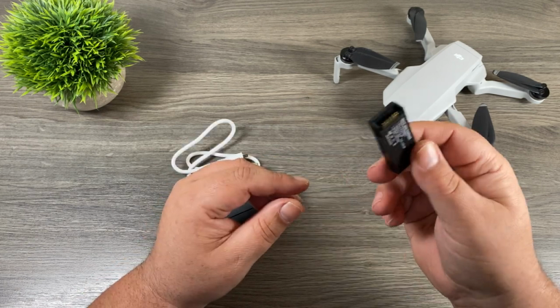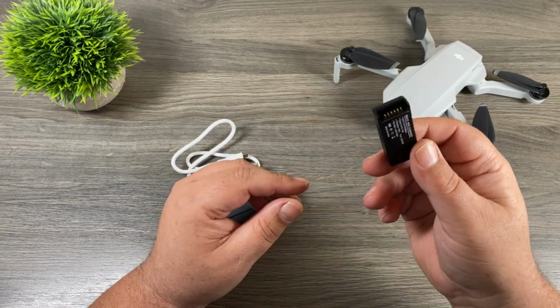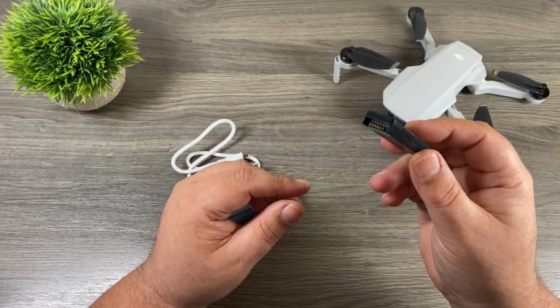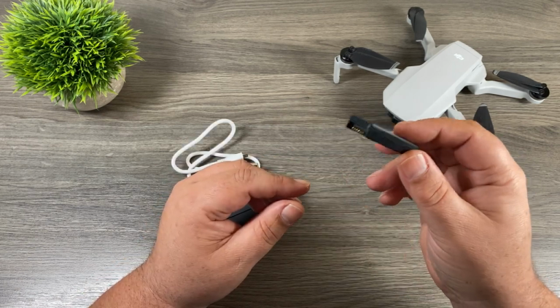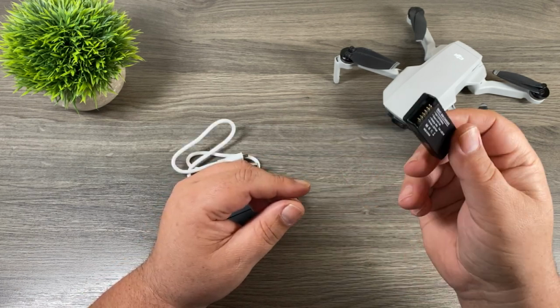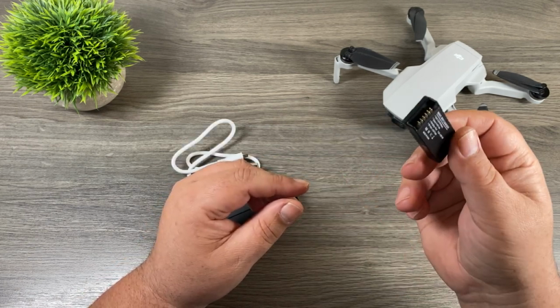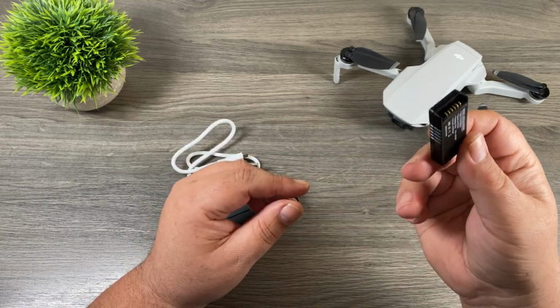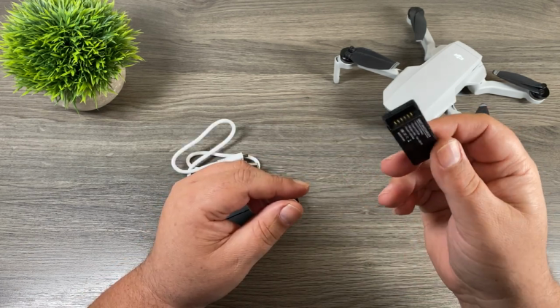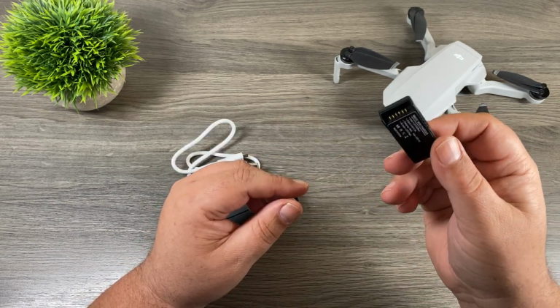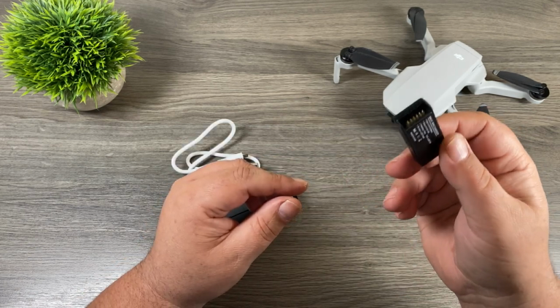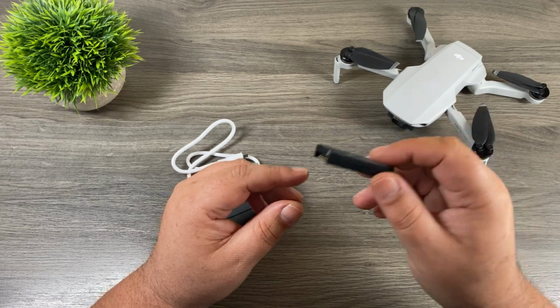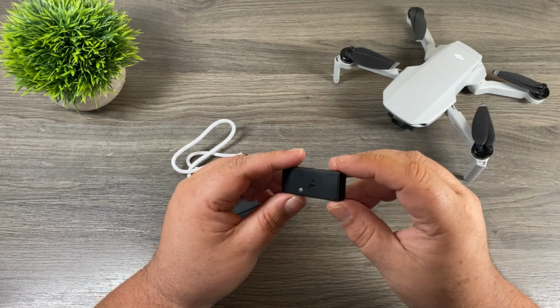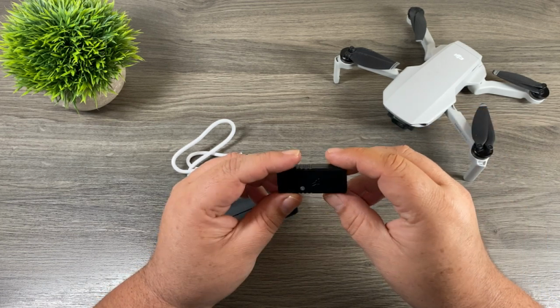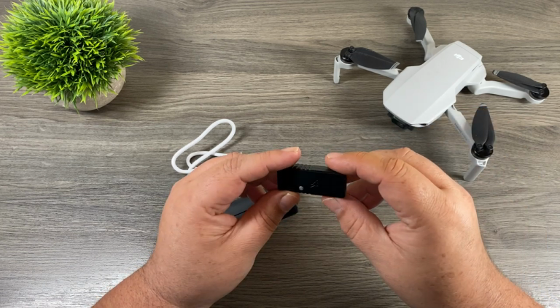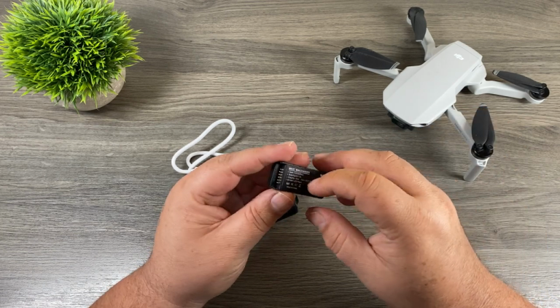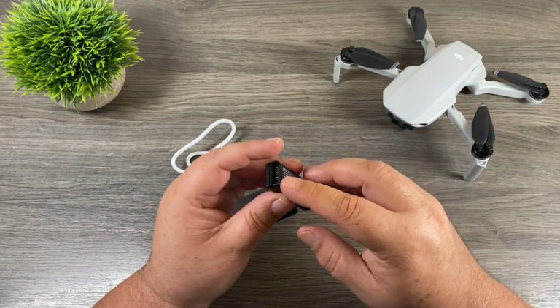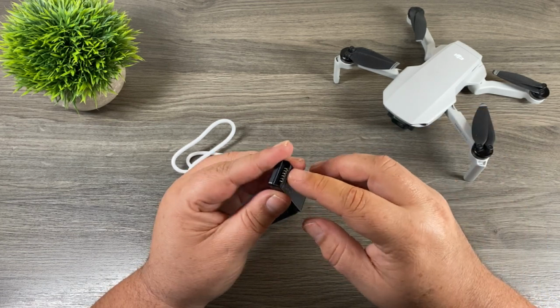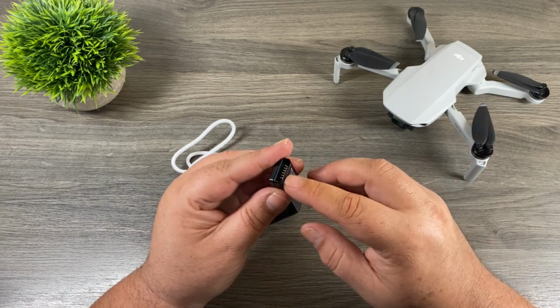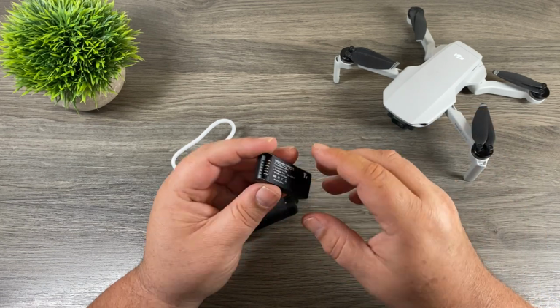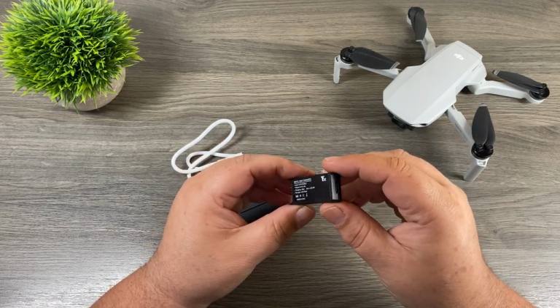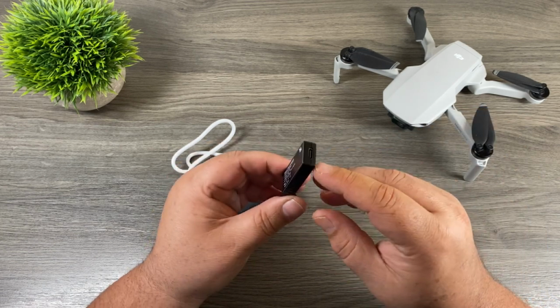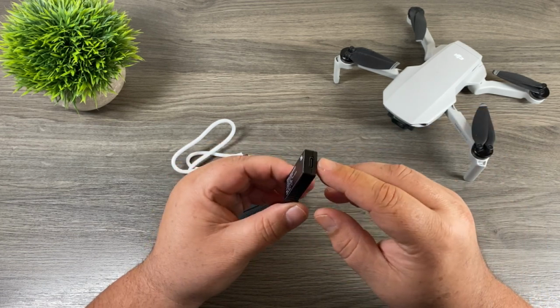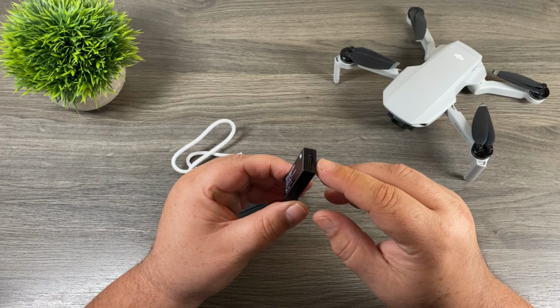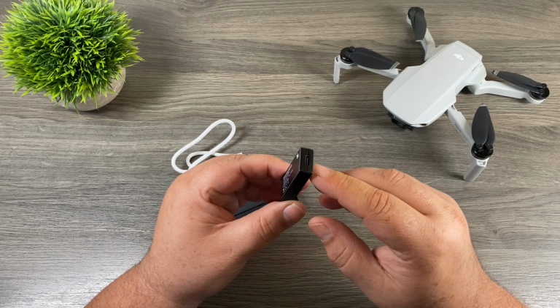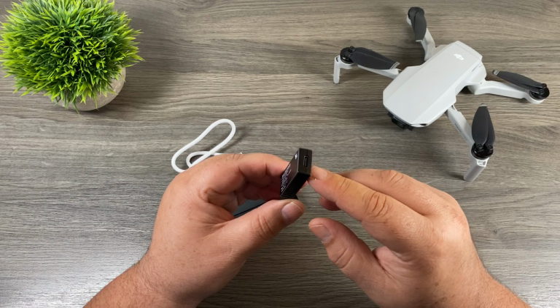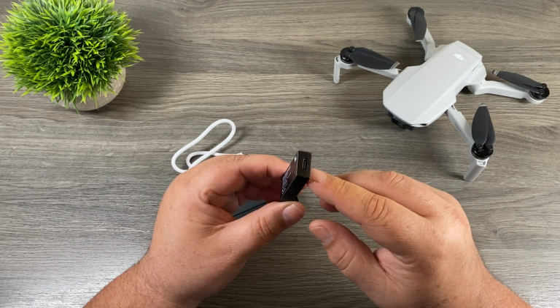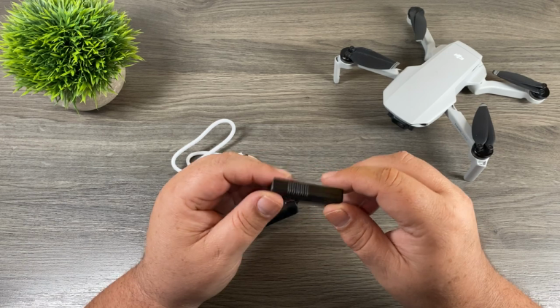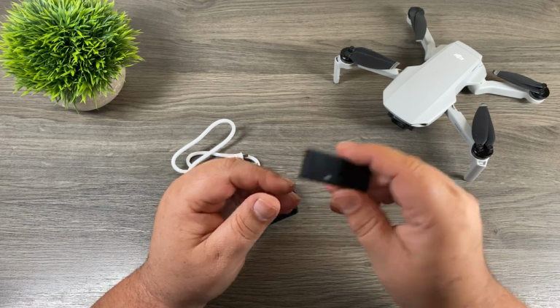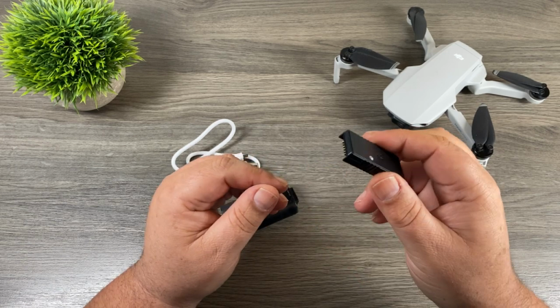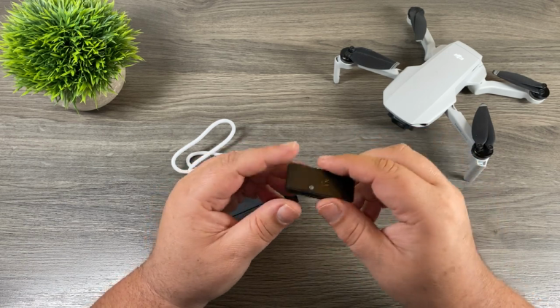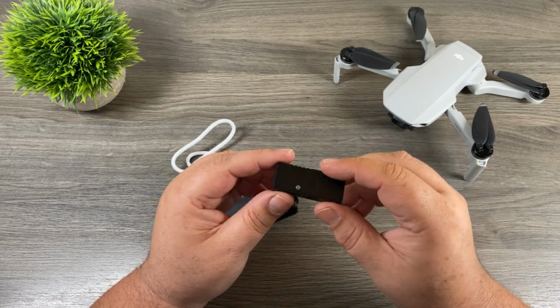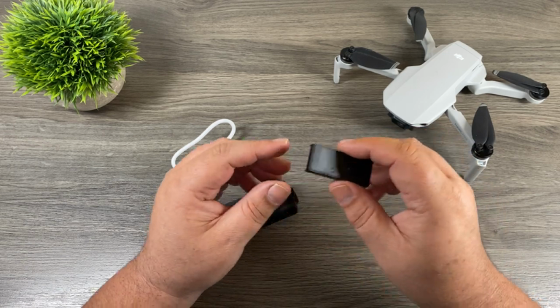This charger is not a lot of money, so you could theoretically pick up a couple of them and charge up multiple batteries at once. You can see here we have connectors on one side, and at the back side there we have a USB-C port. So let's go ahead and hook it up and see how it works.